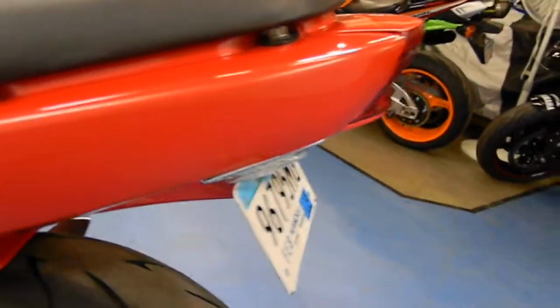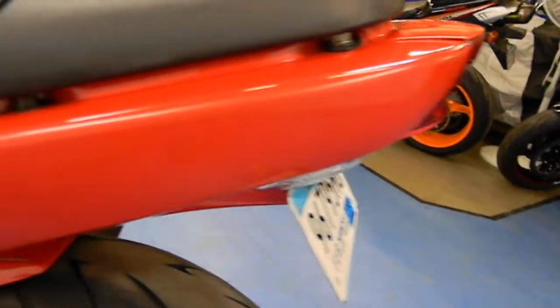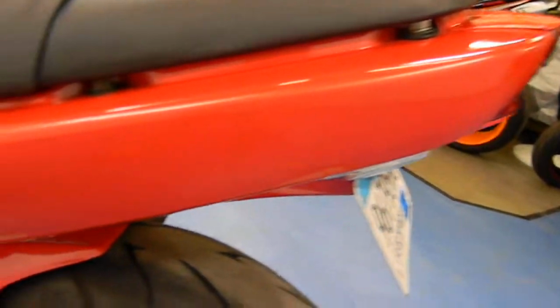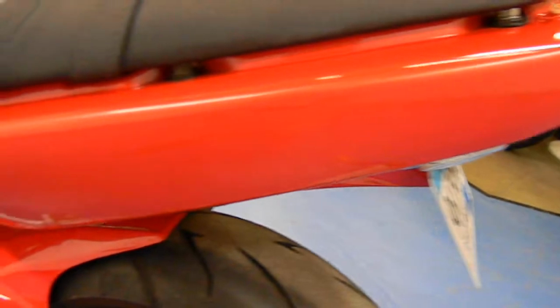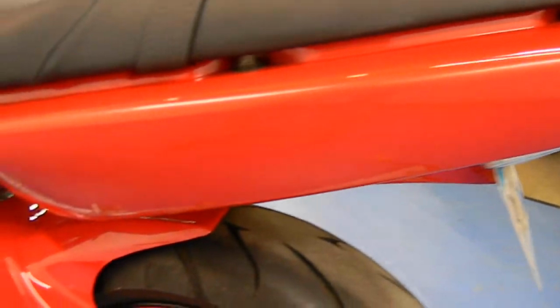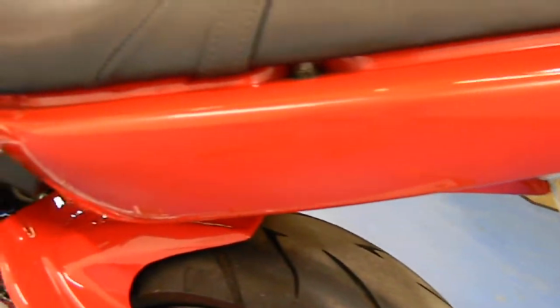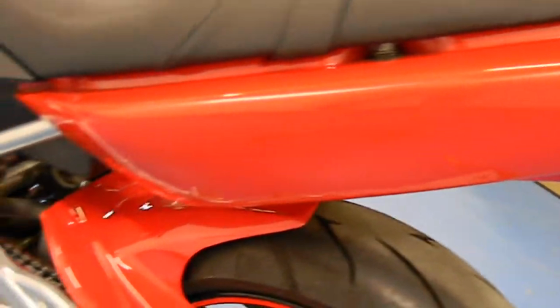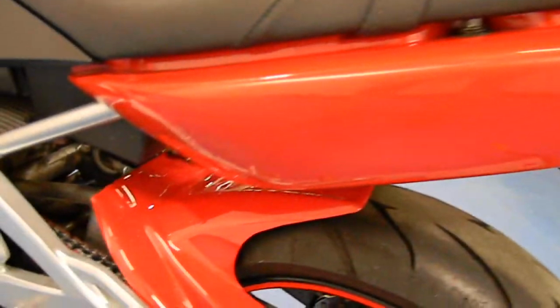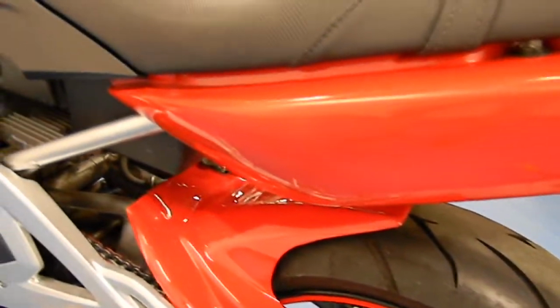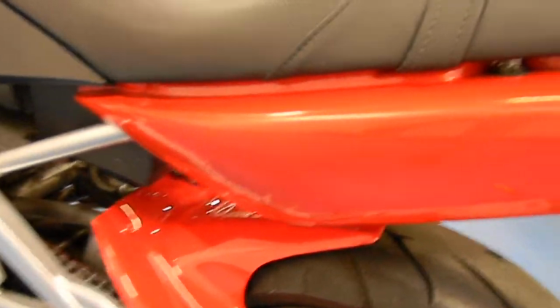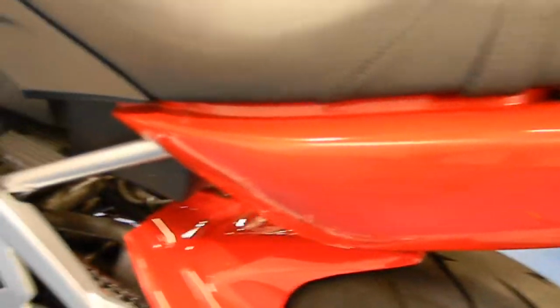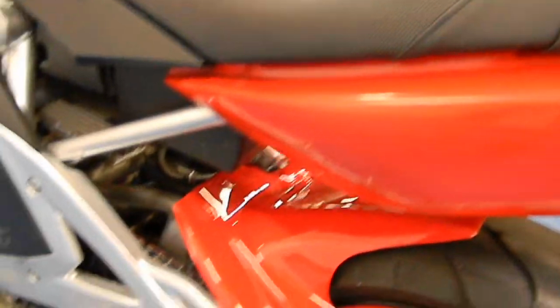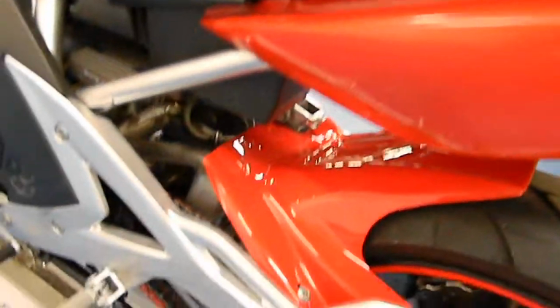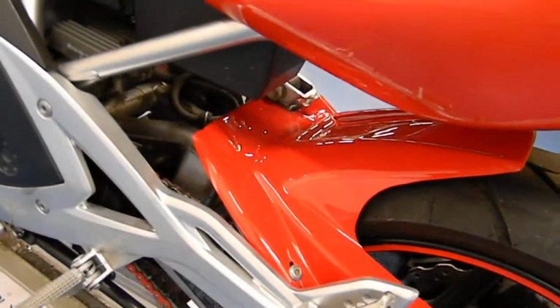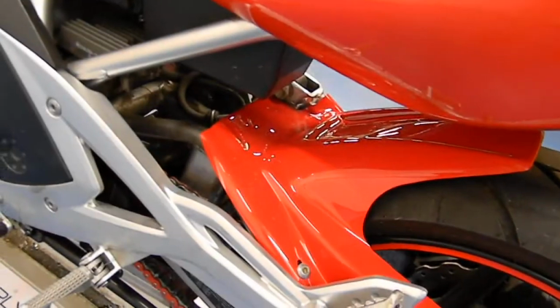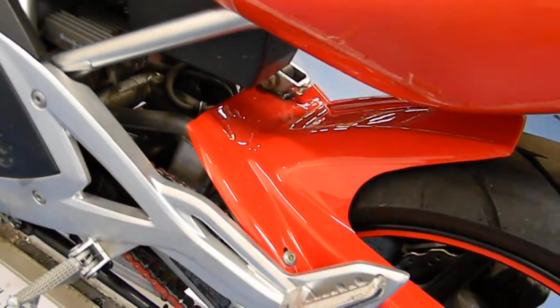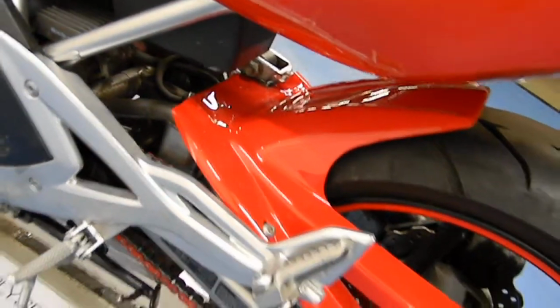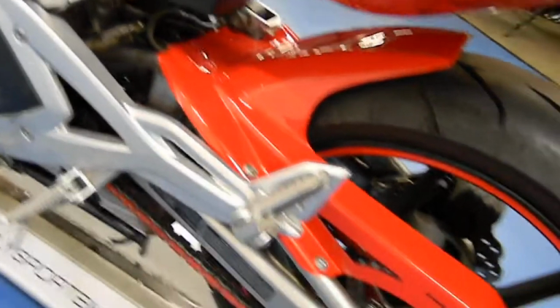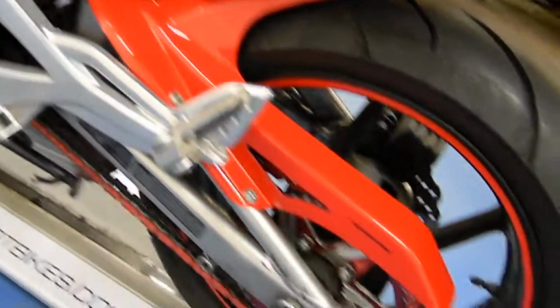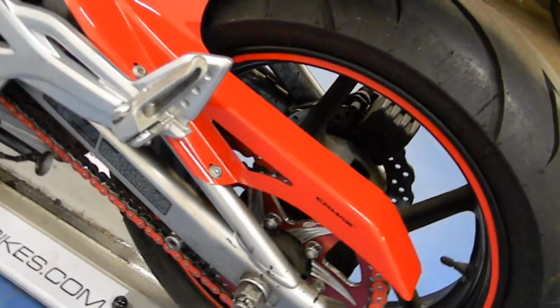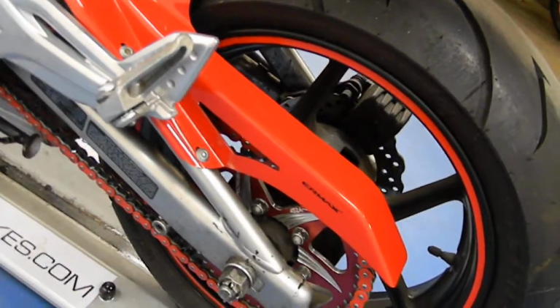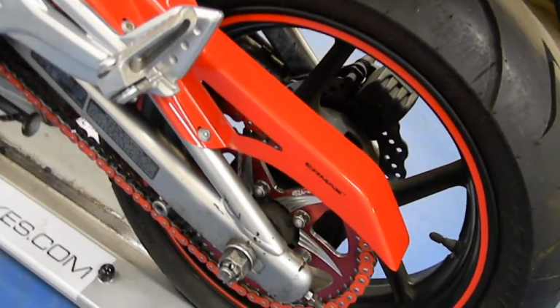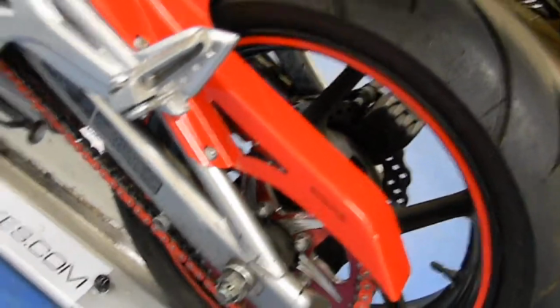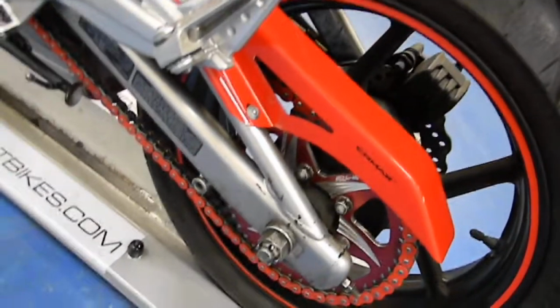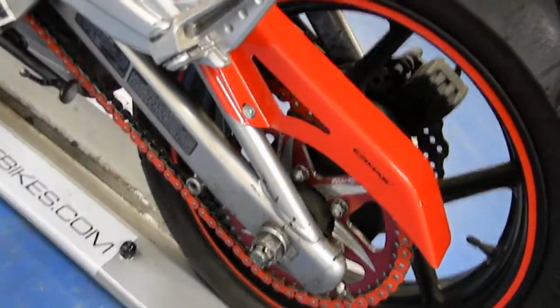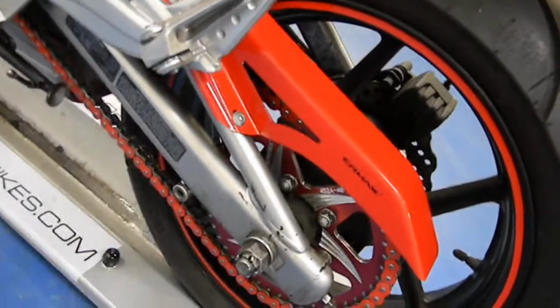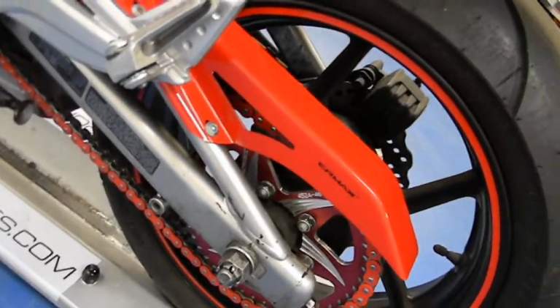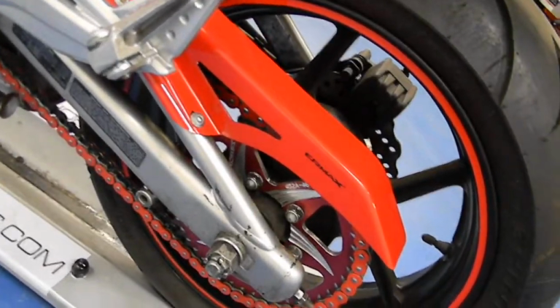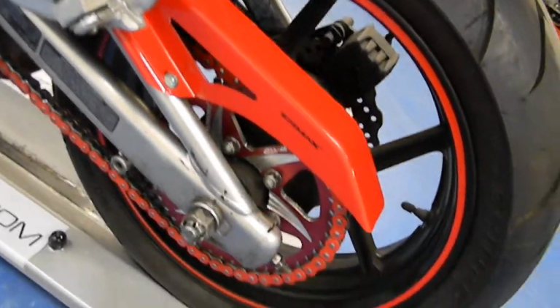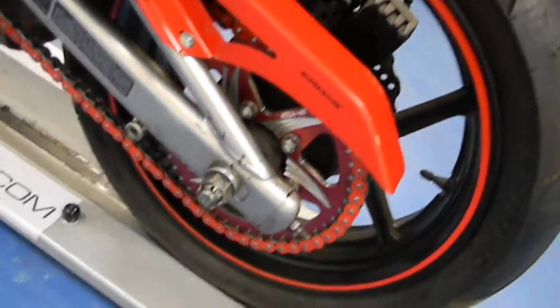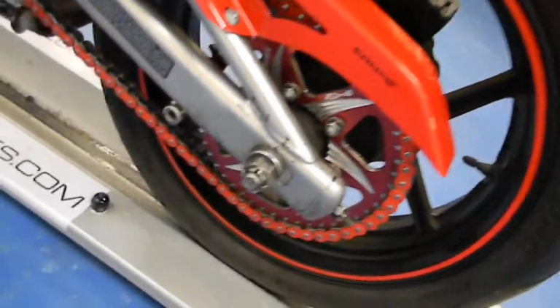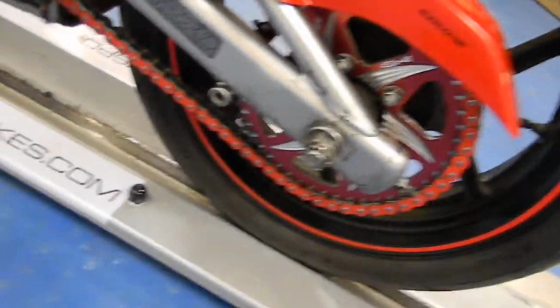Take a look at the left fairing — again, that is clean. It's got the painted rear tire hugger. You've got a red Vortex sprocket and the red chain as well.